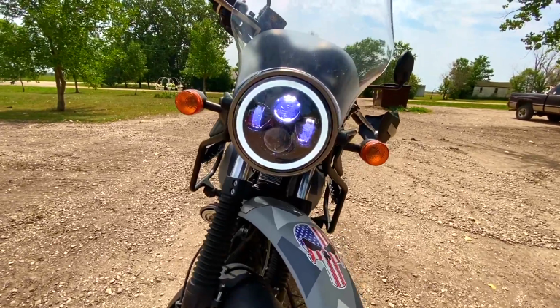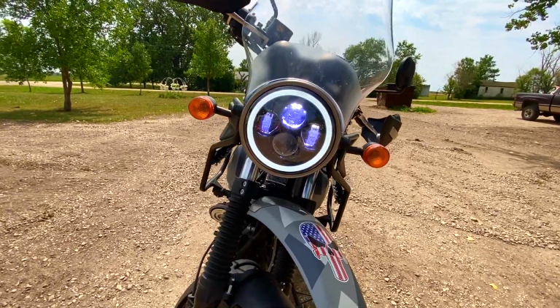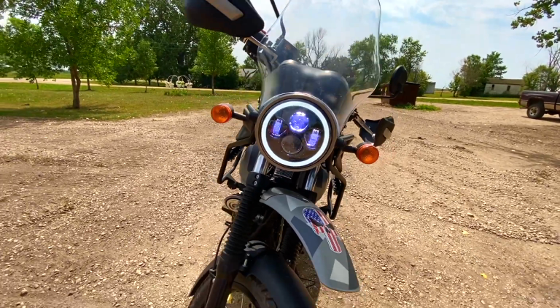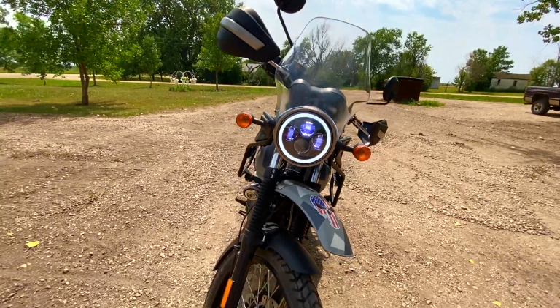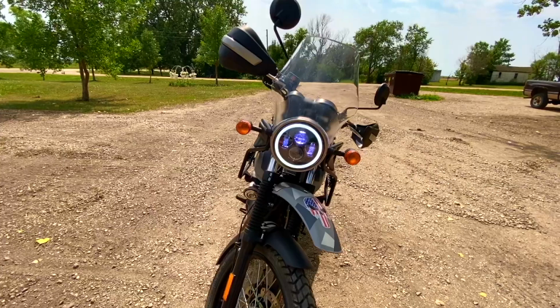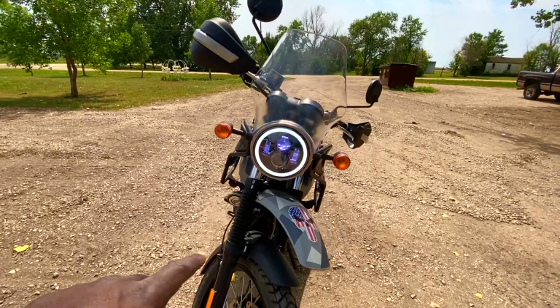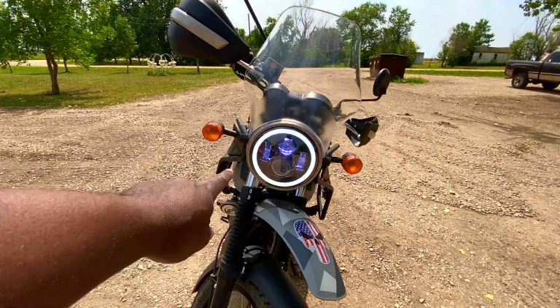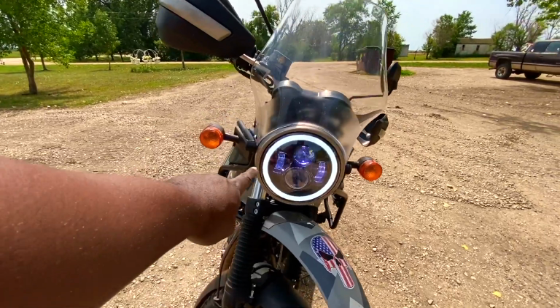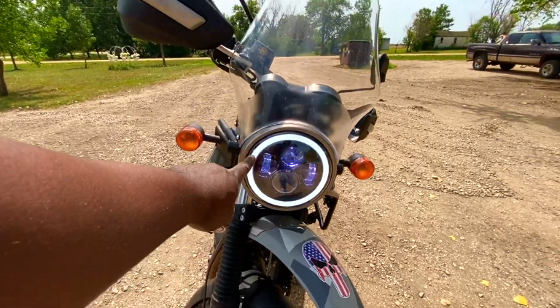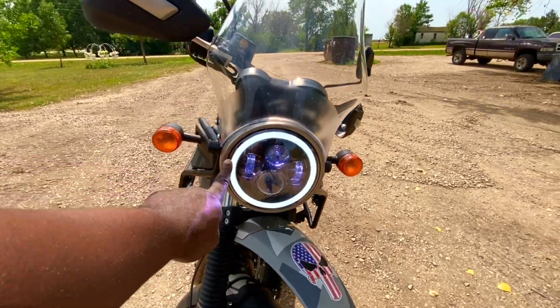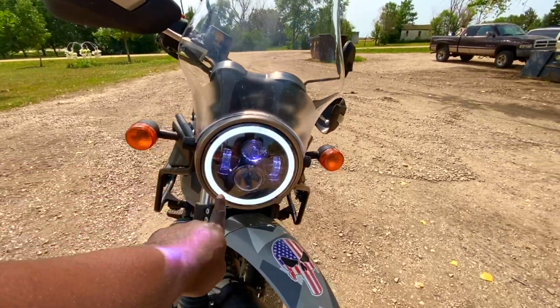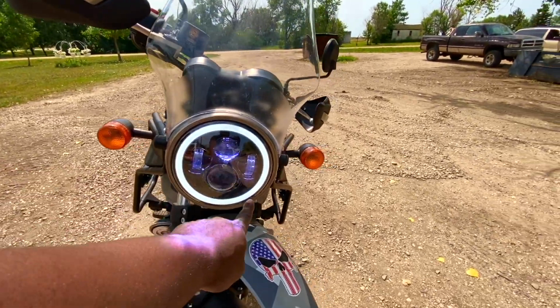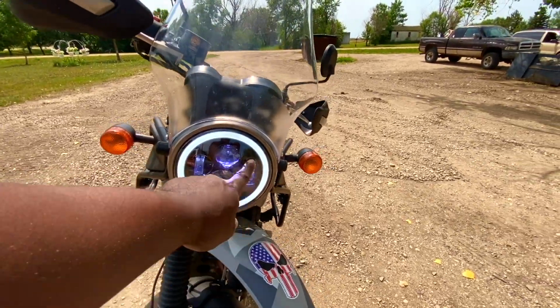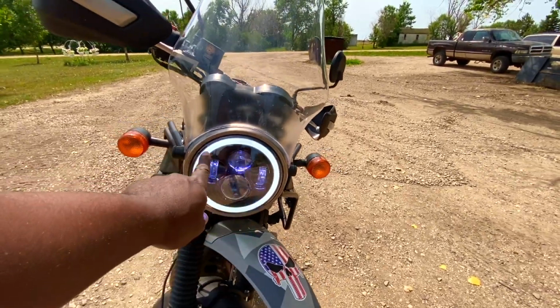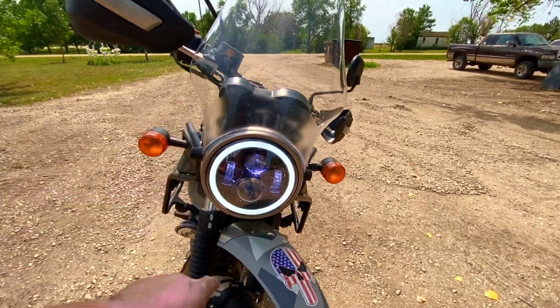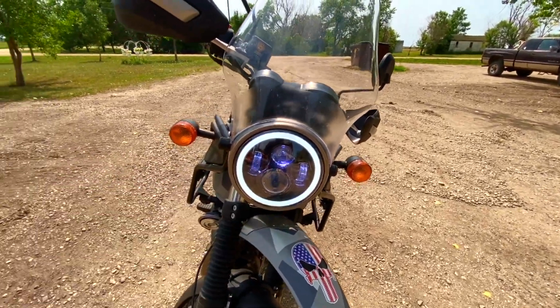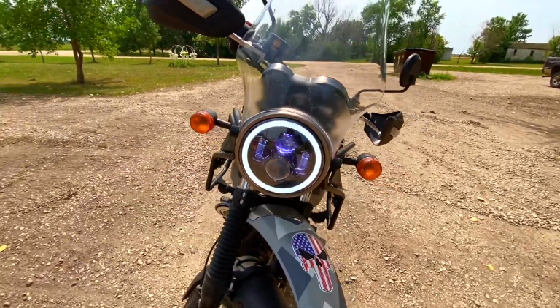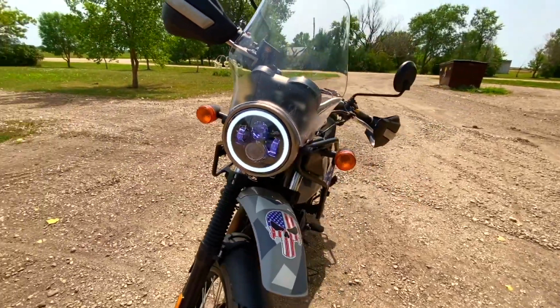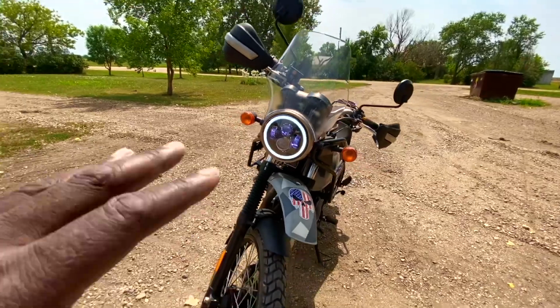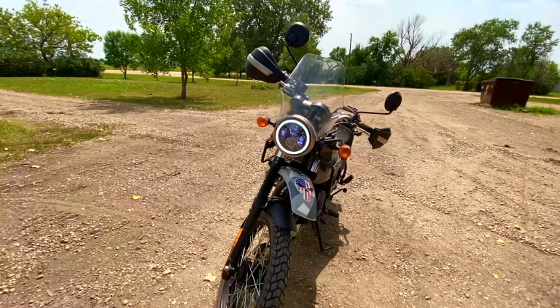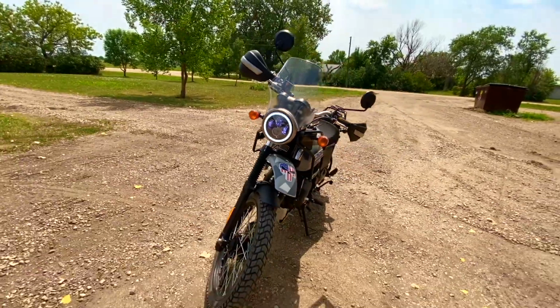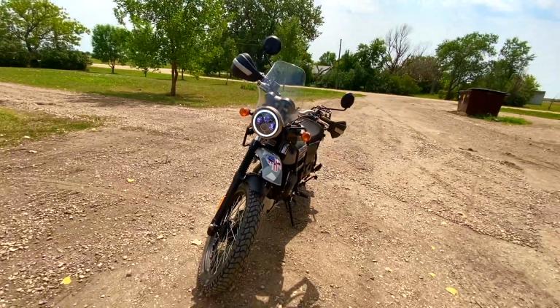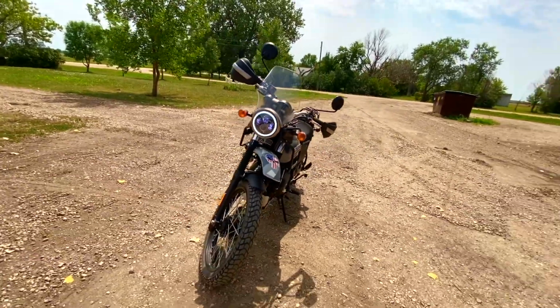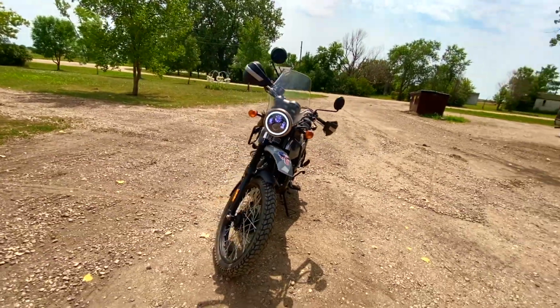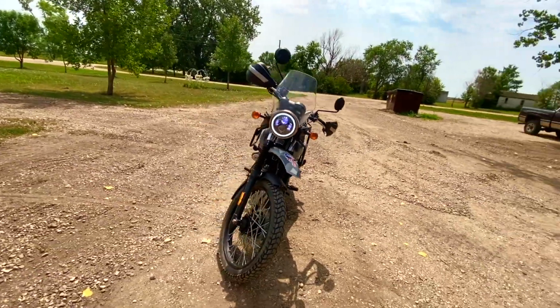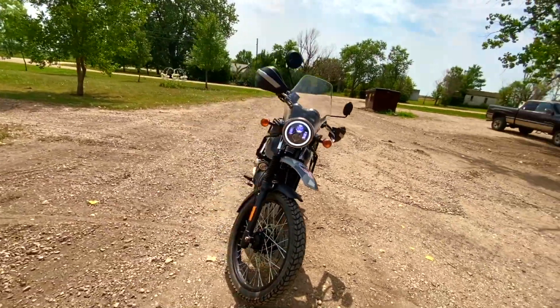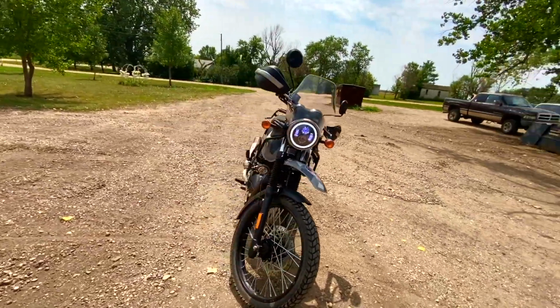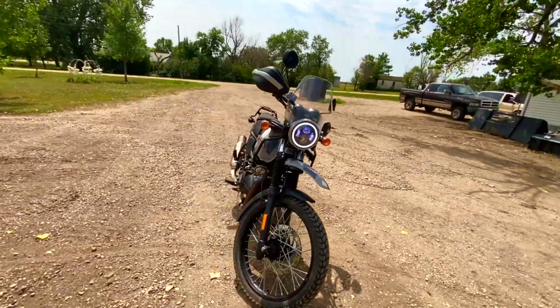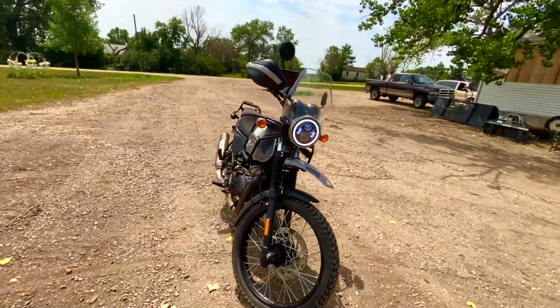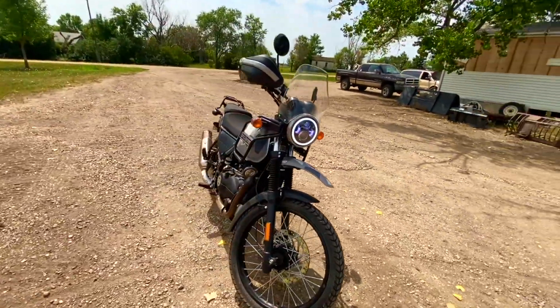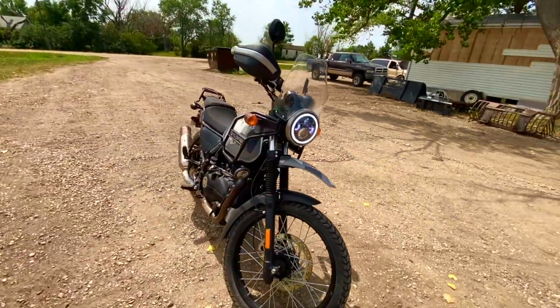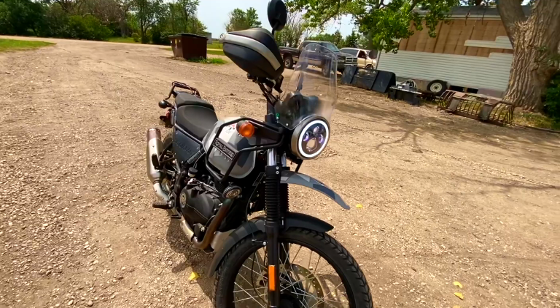I really love it already. I activated the halo and it looks really dope in my opinion — it modernizes the look of the bike. Let me turn off the engine.